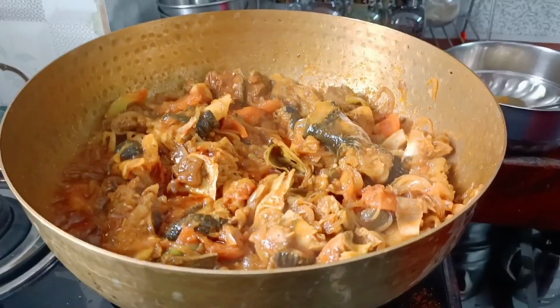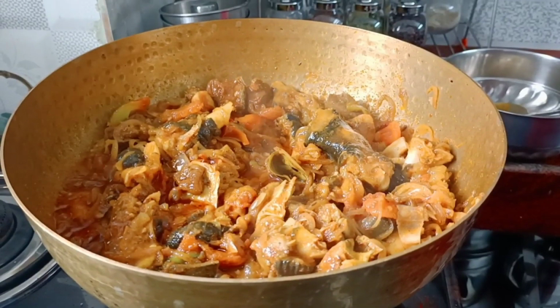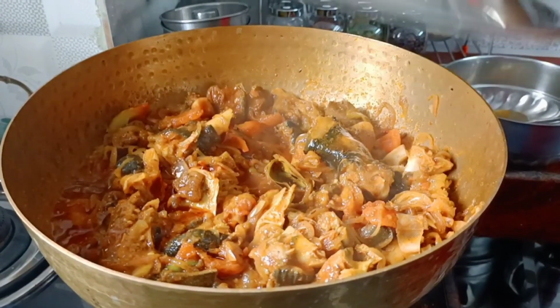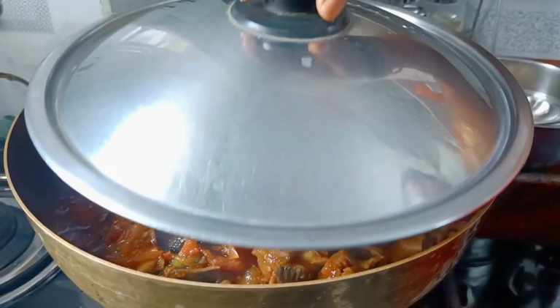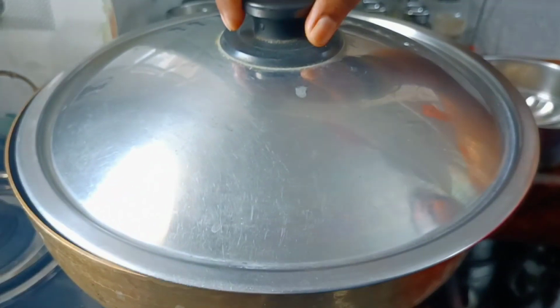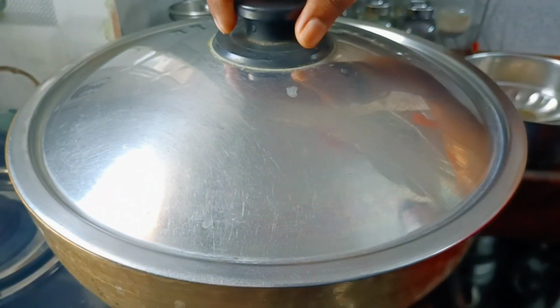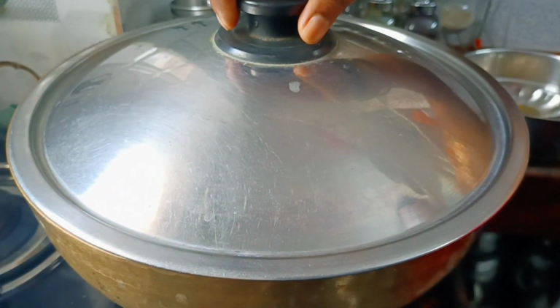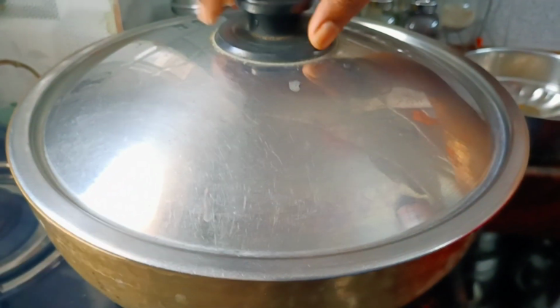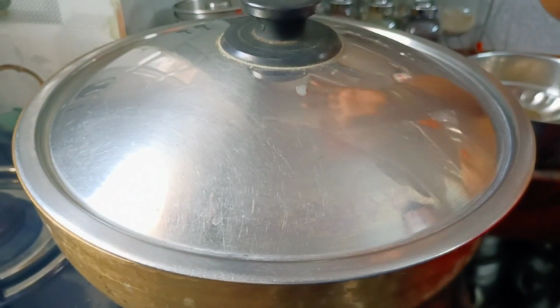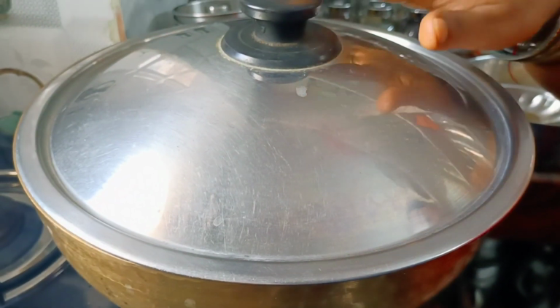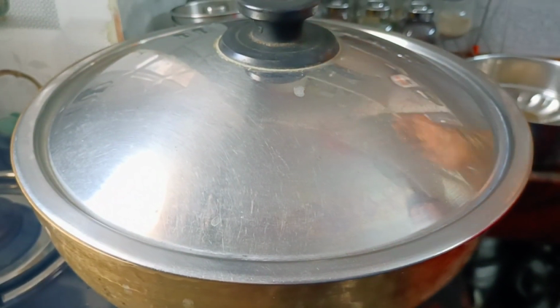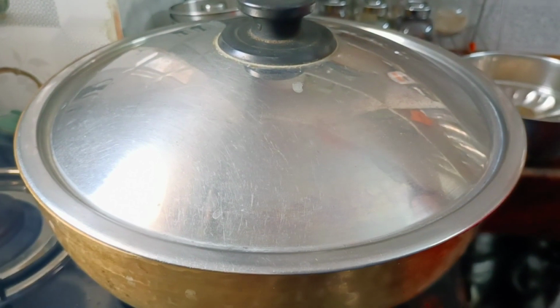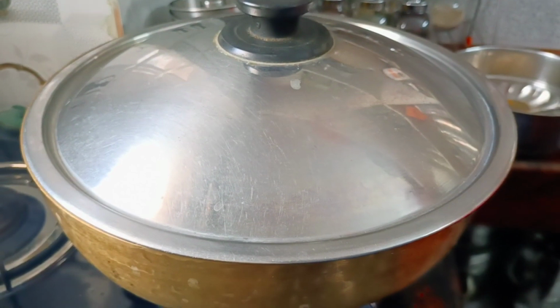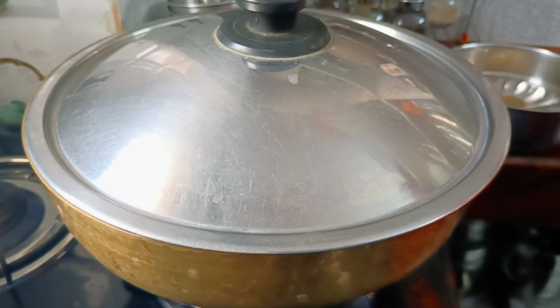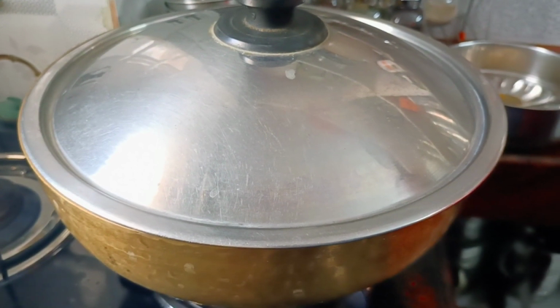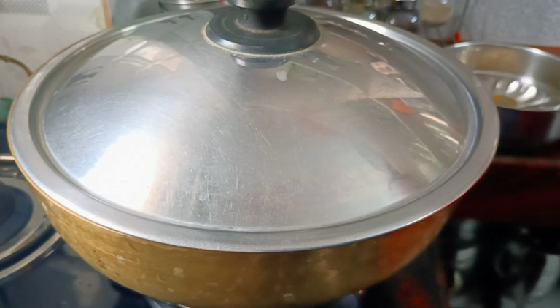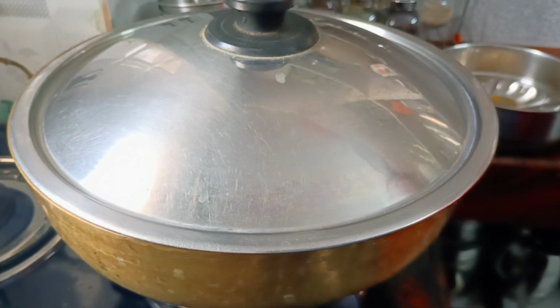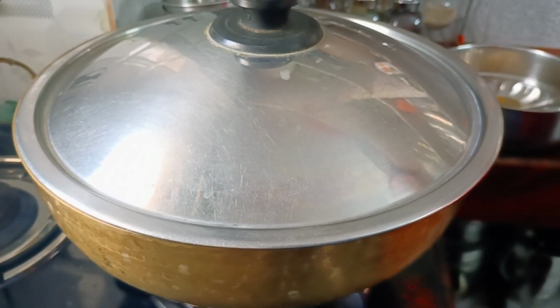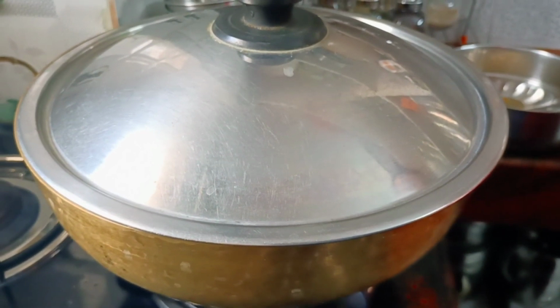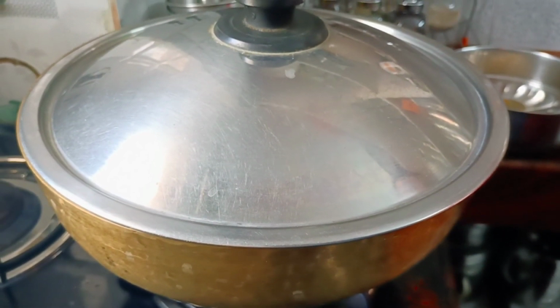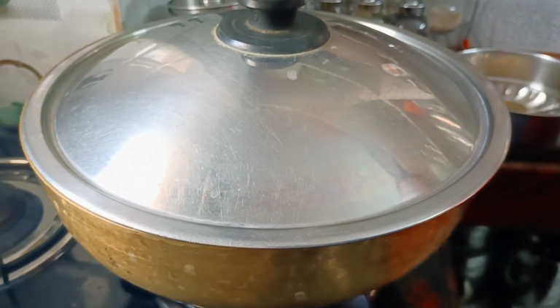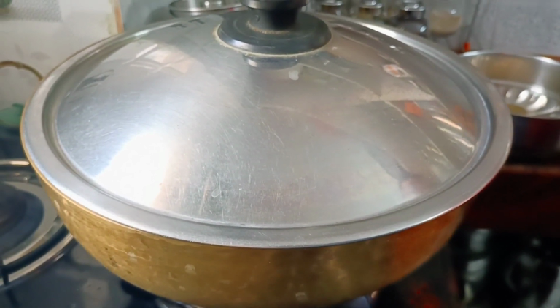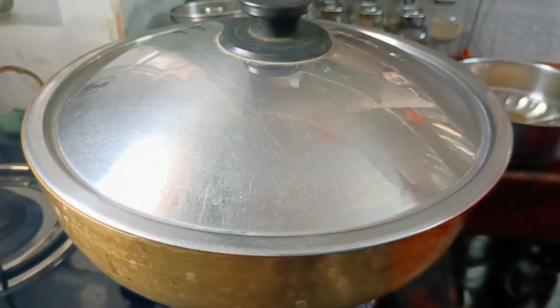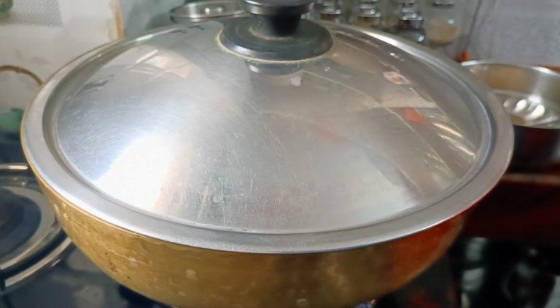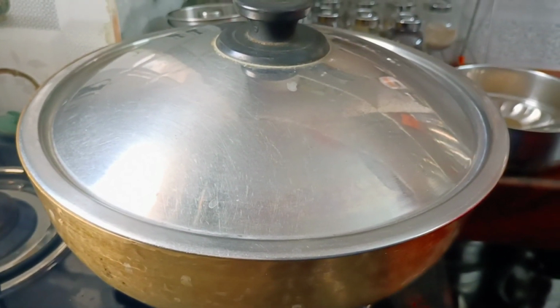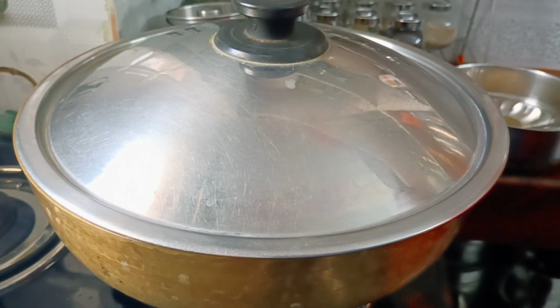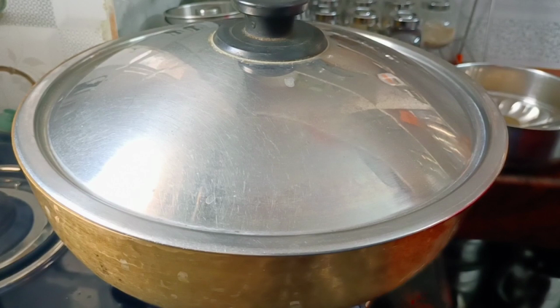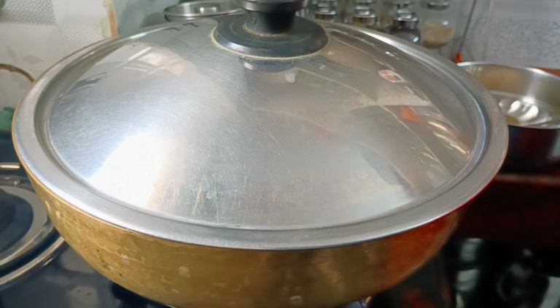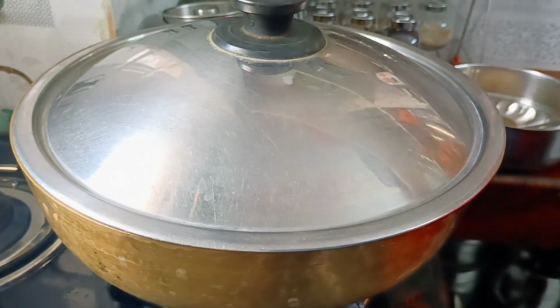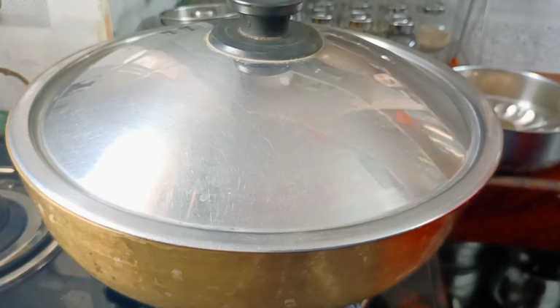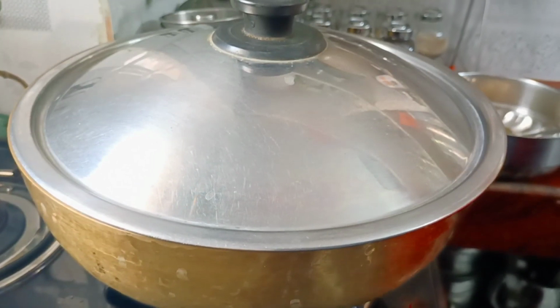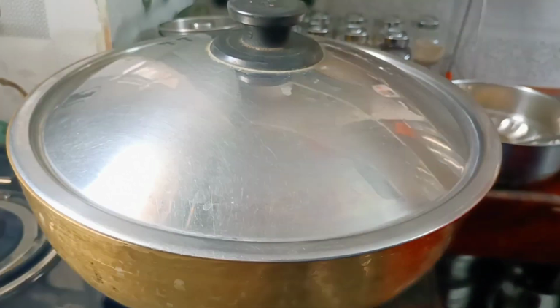For 10 minutes, we can put the curry in to cook. After 10 minutes, we will check on it.